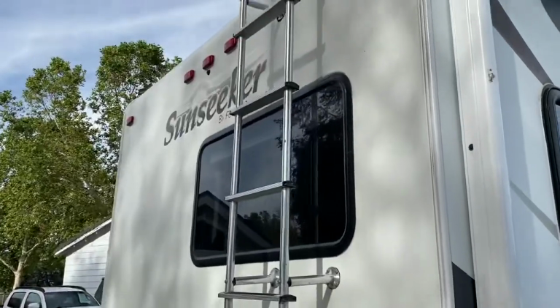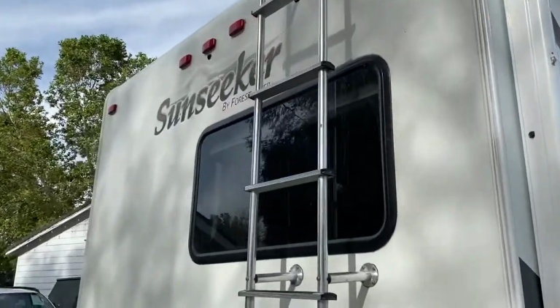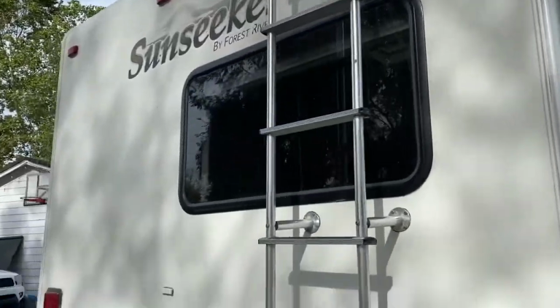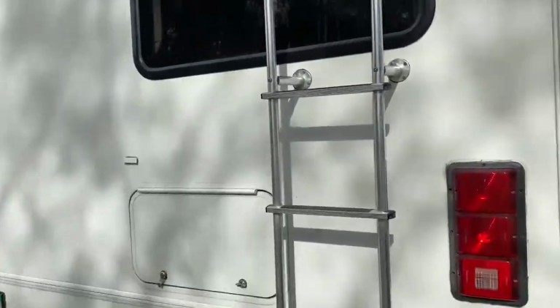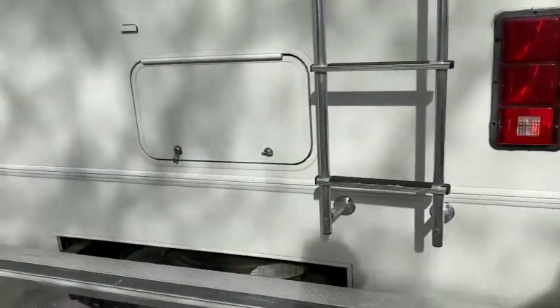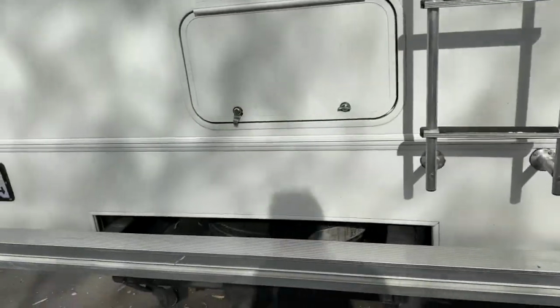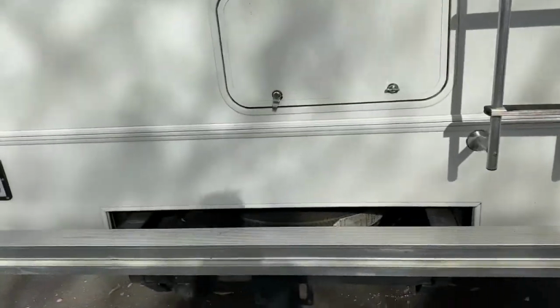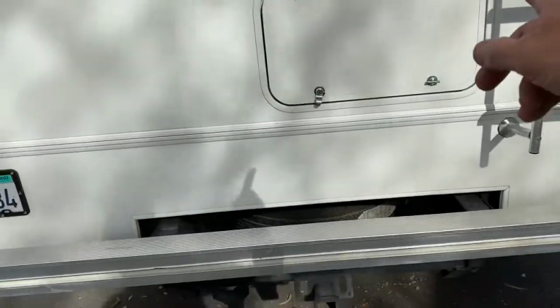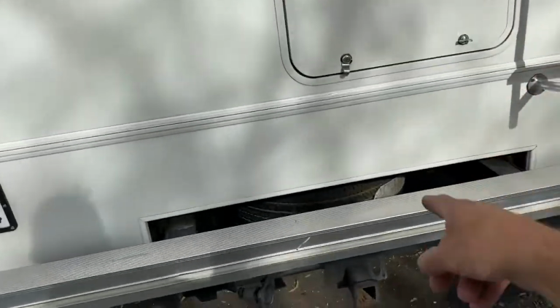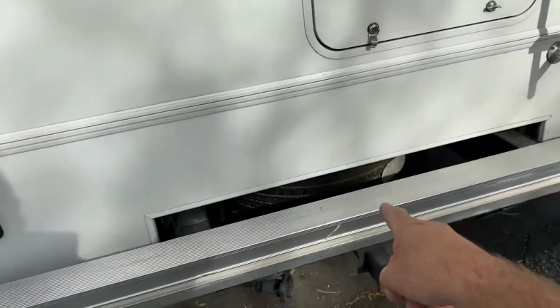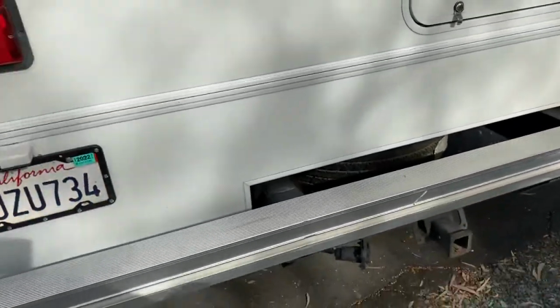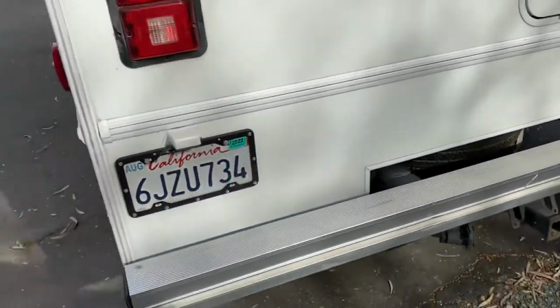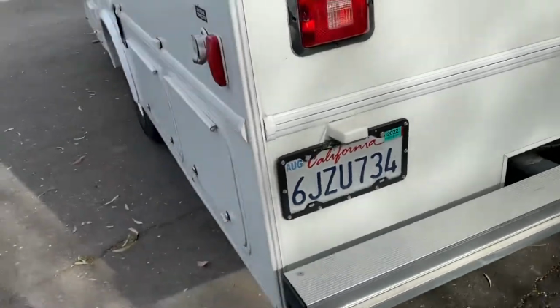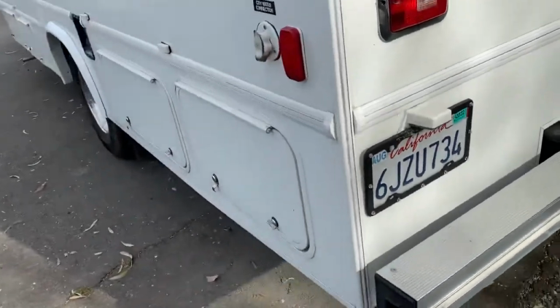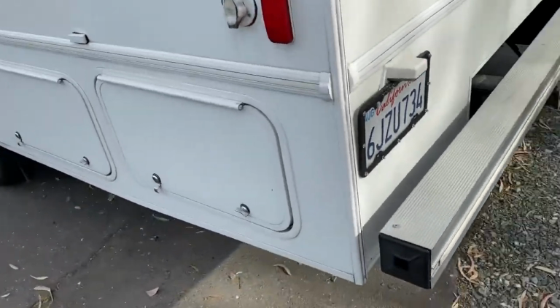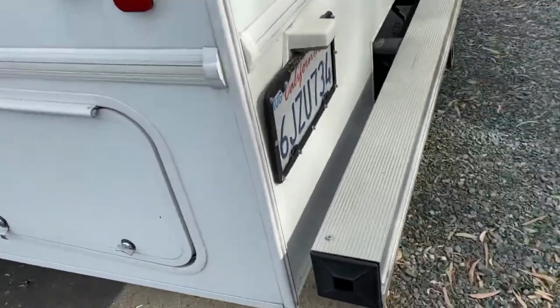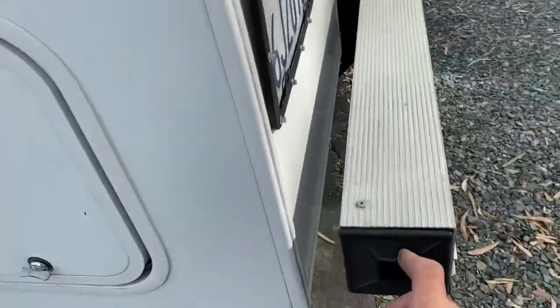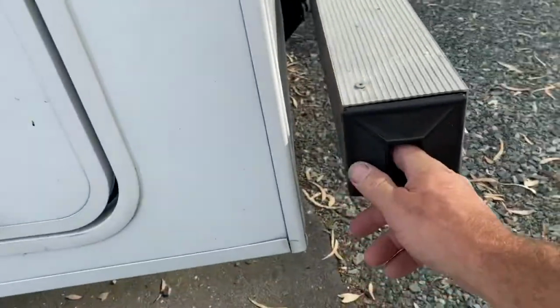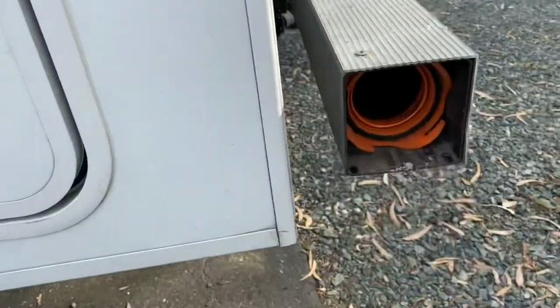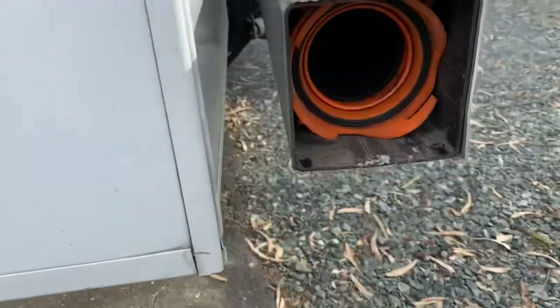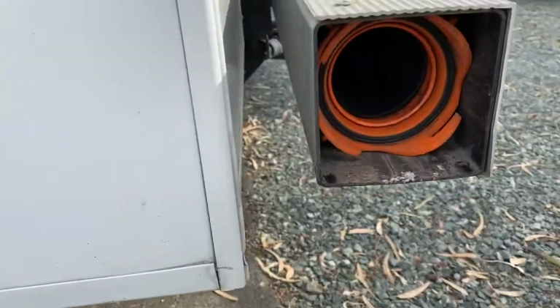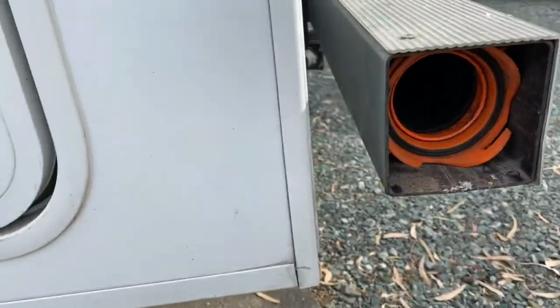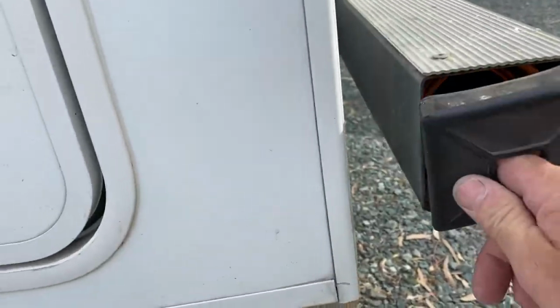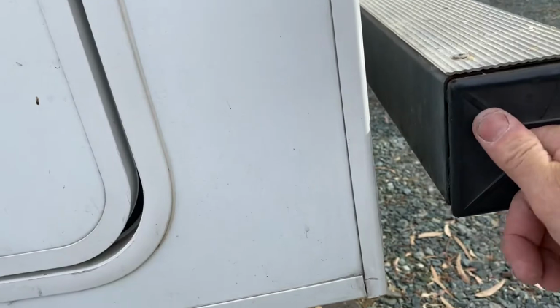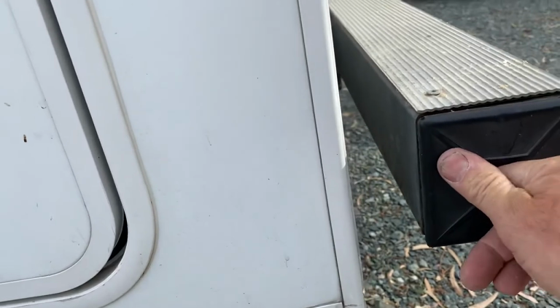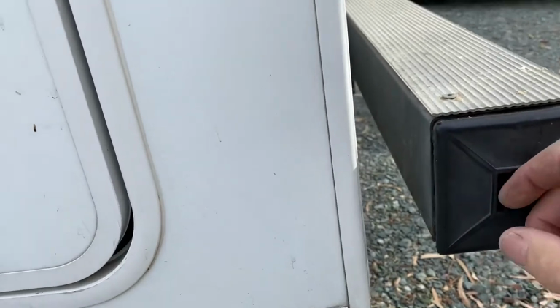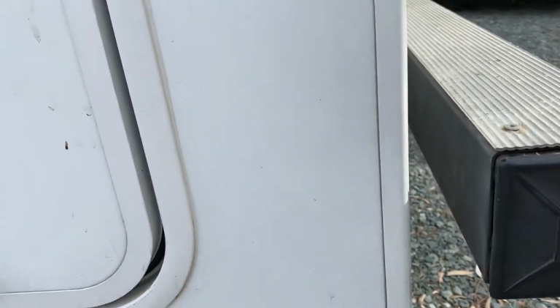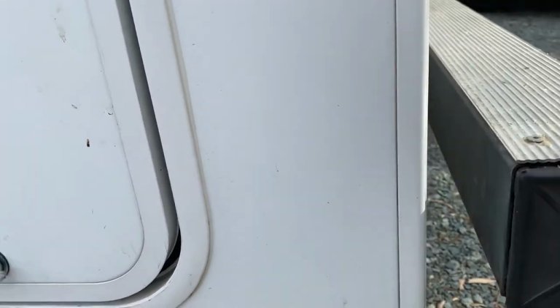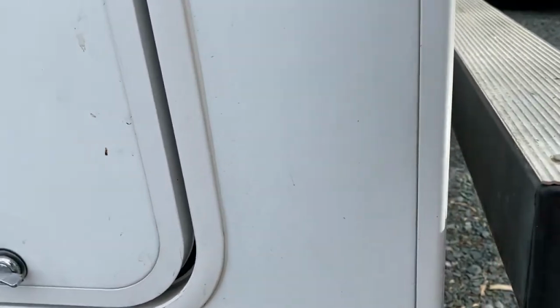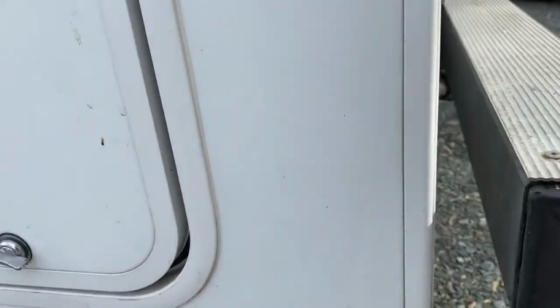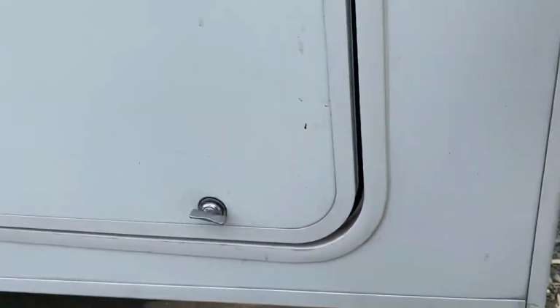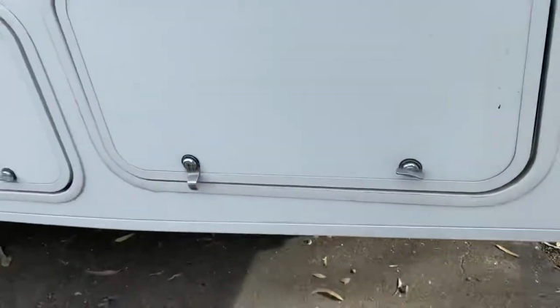Please don't let anybody go onto the roof. More storage there, spare tire there. No towing on that. Your sewer storage hose goes in there — put that back on when done.